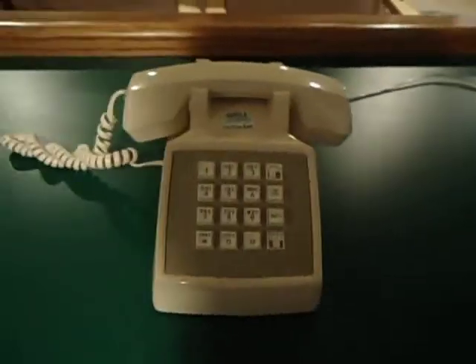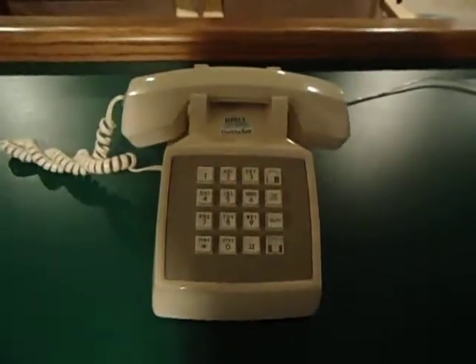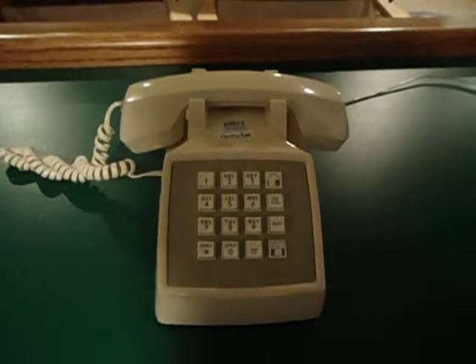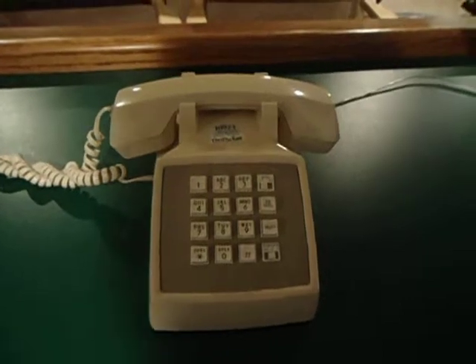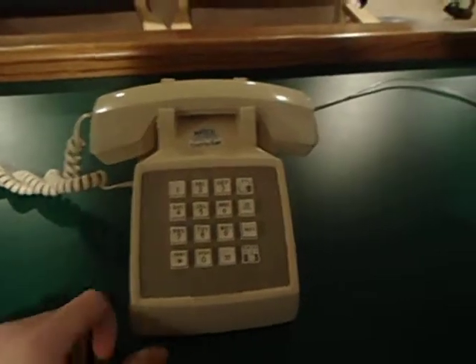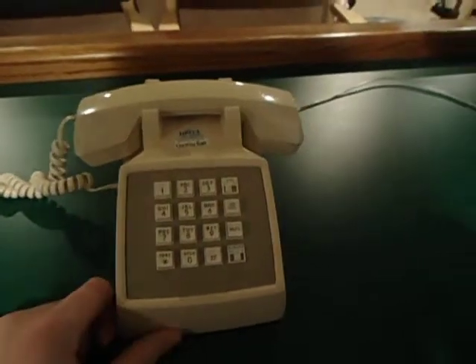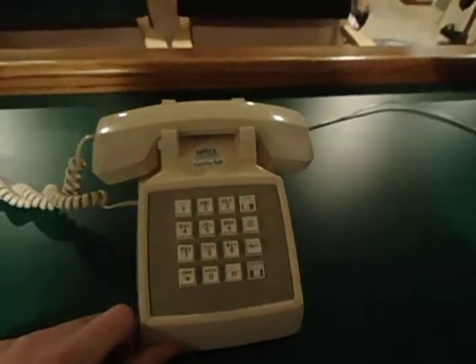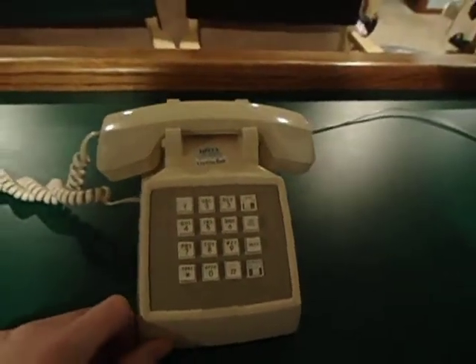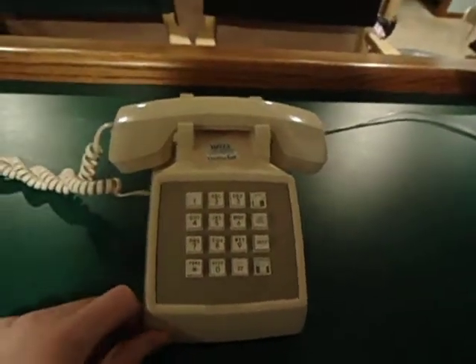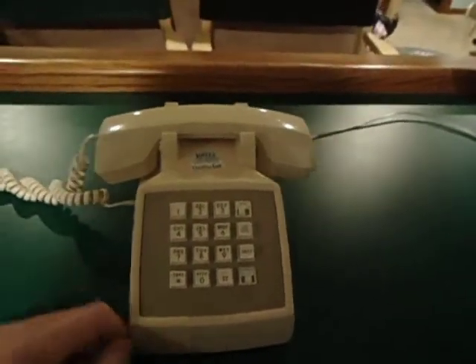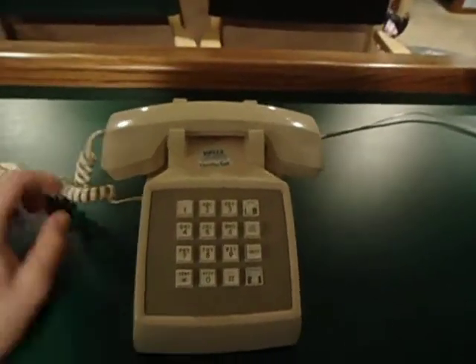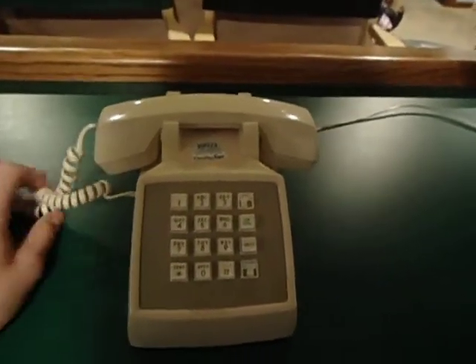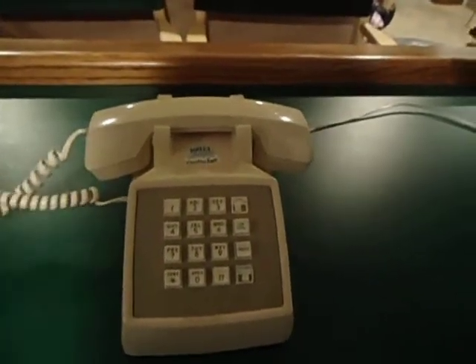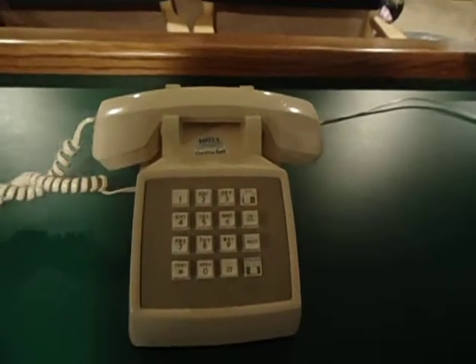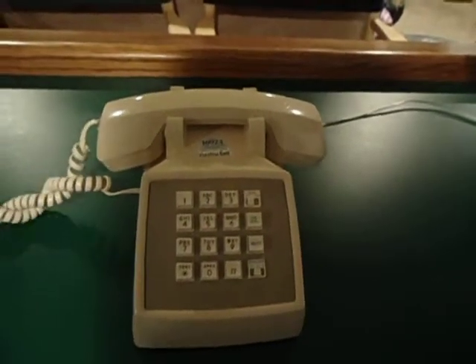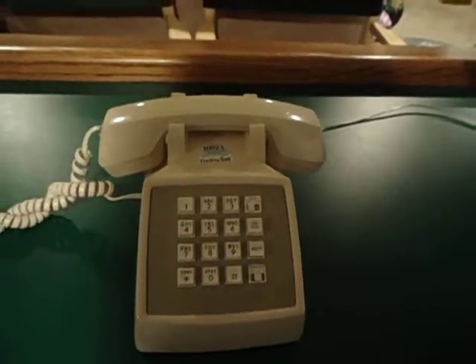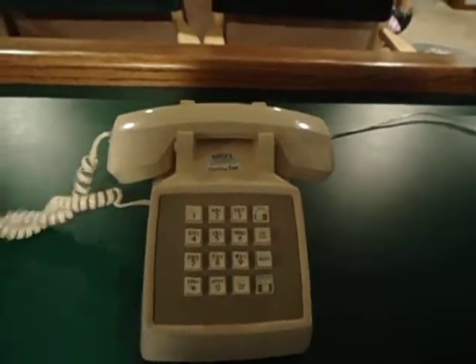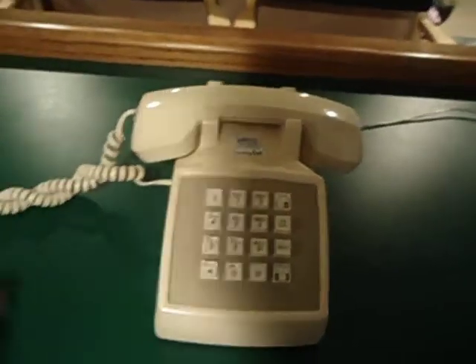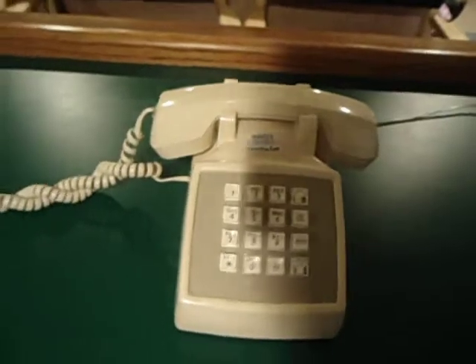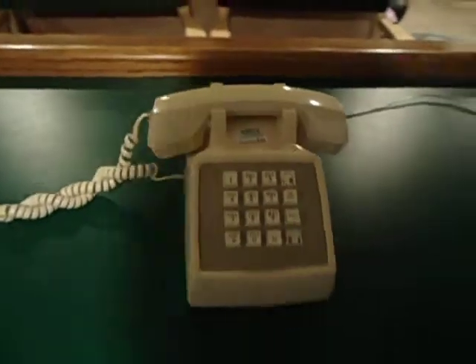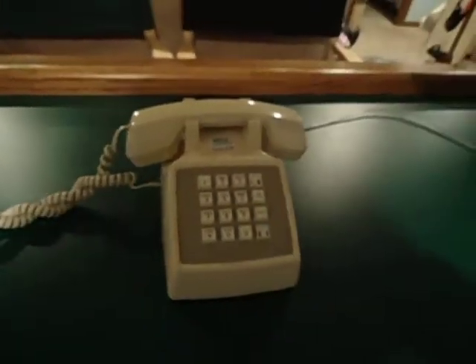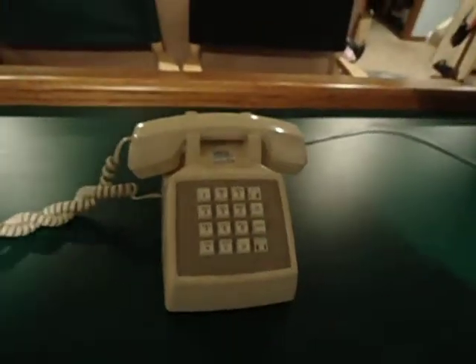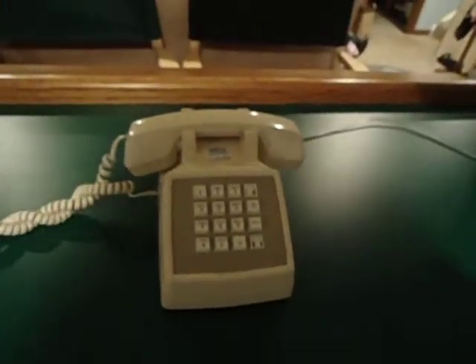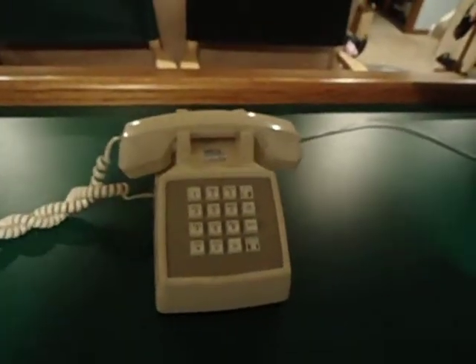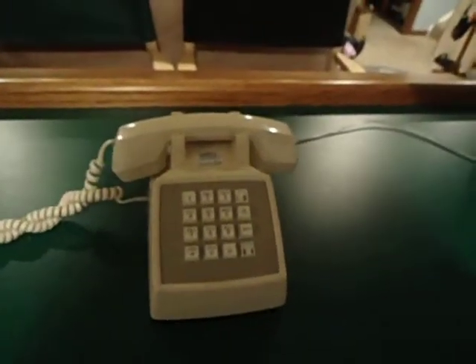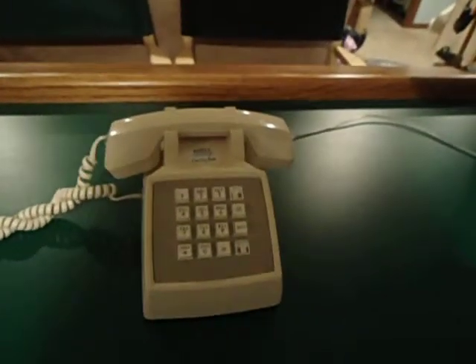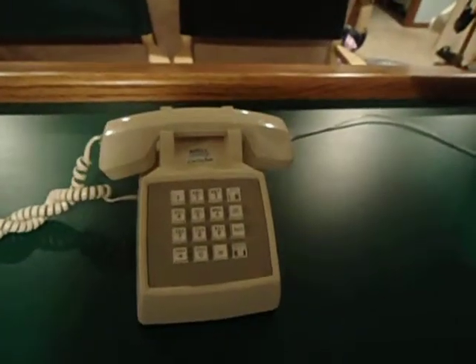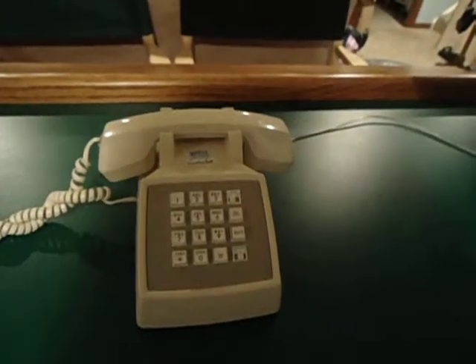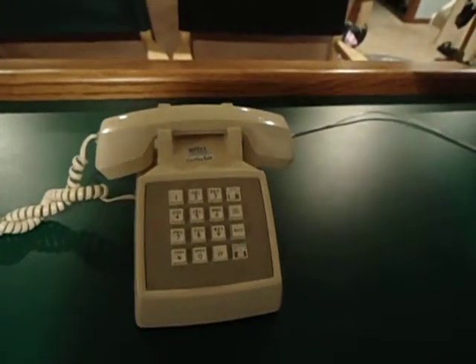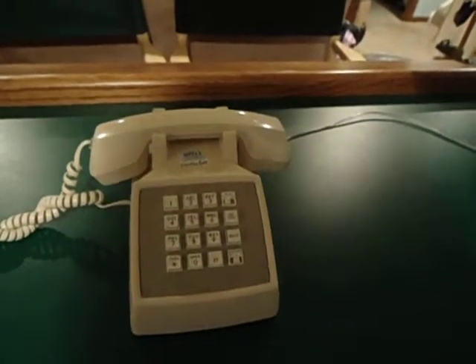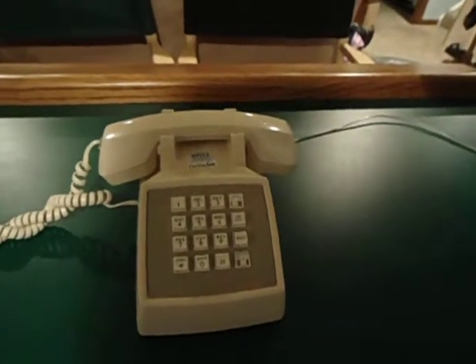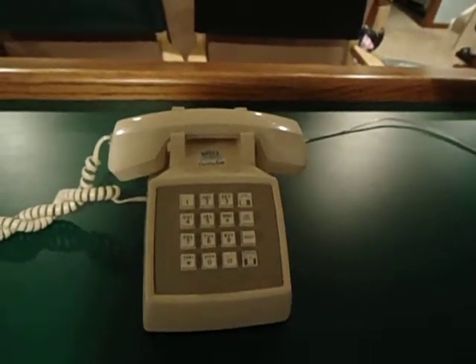I hope you guys enjoyed this video. I have a couple more older telephones like this that I want to get on video, and I'll show those to you guys. That's it for now.